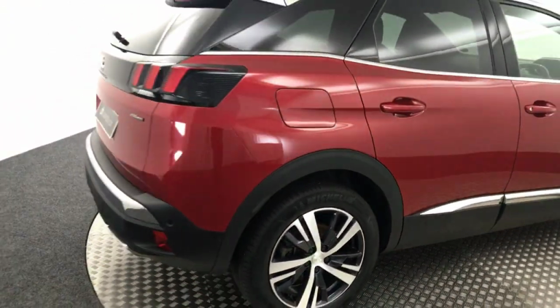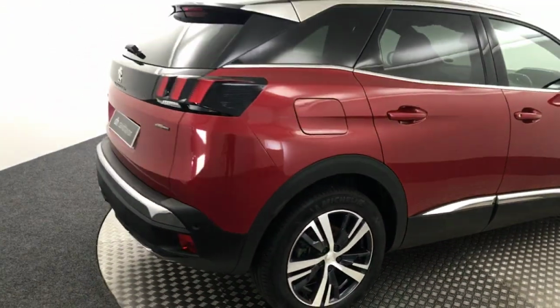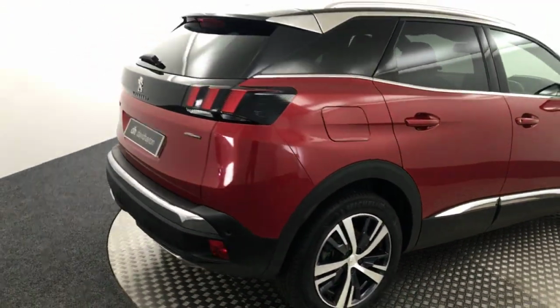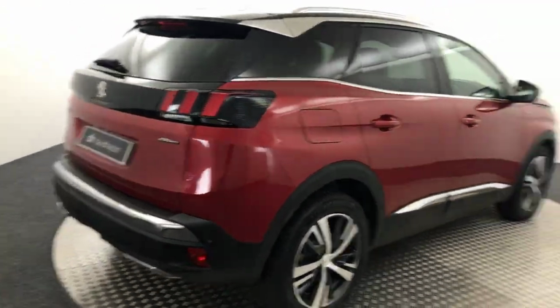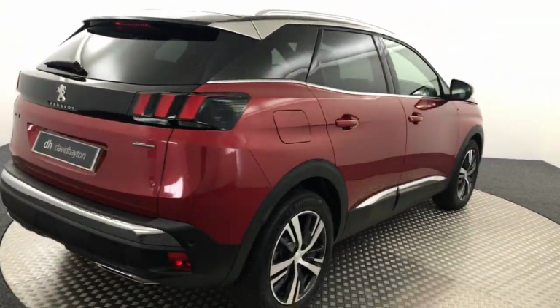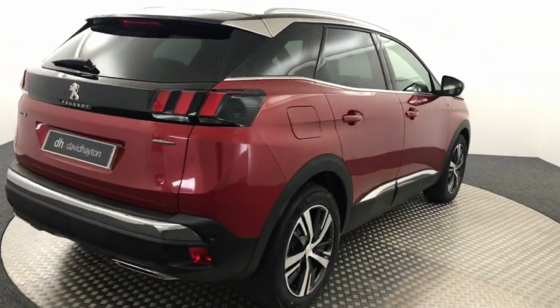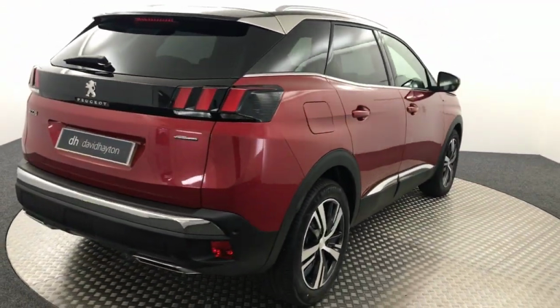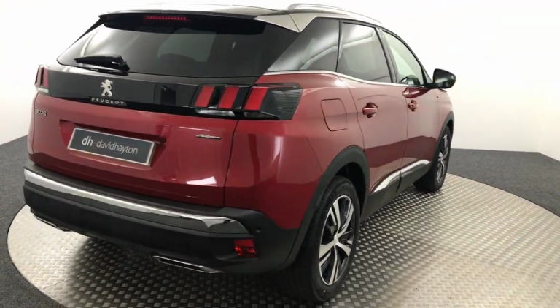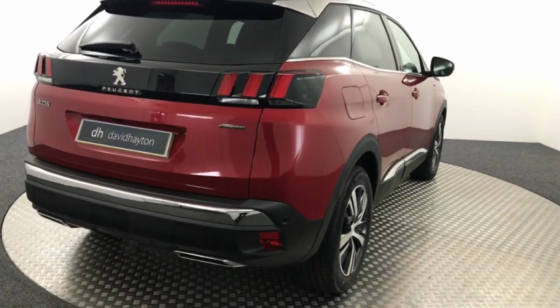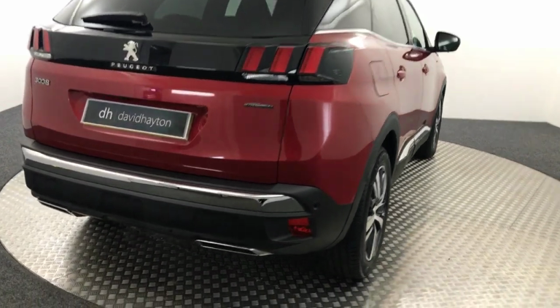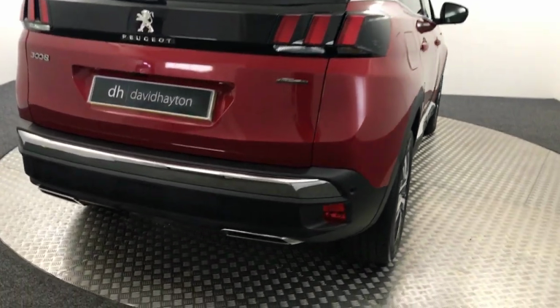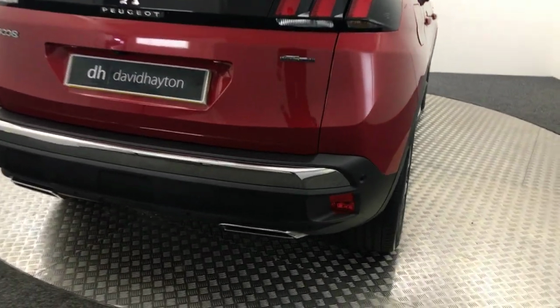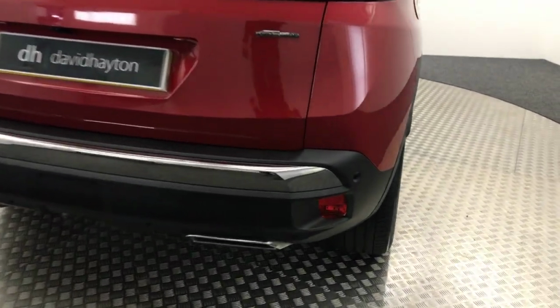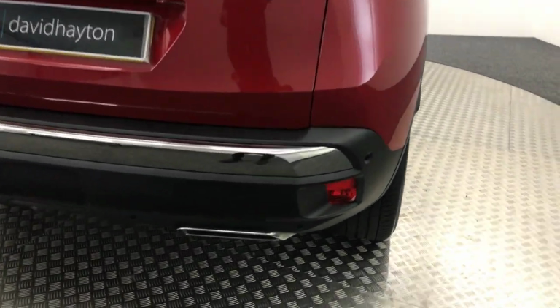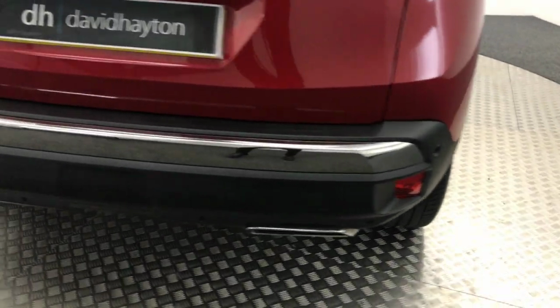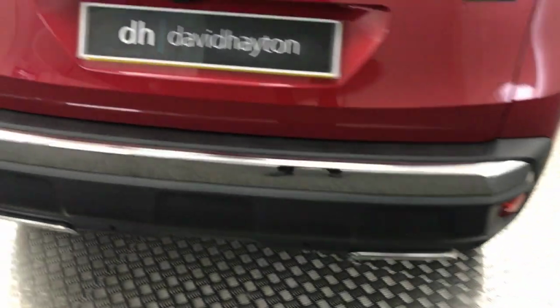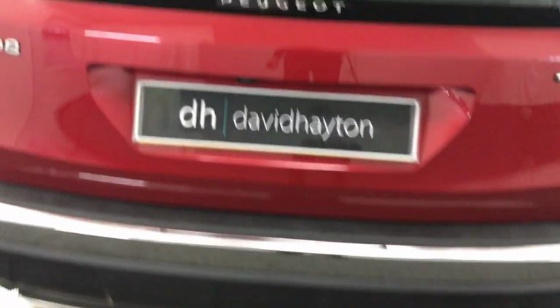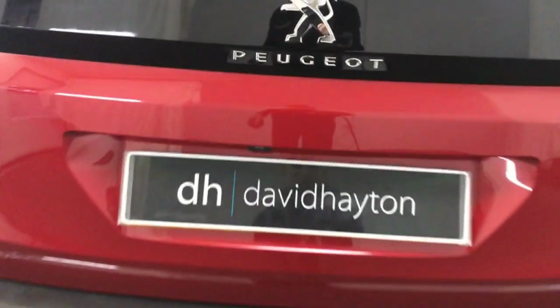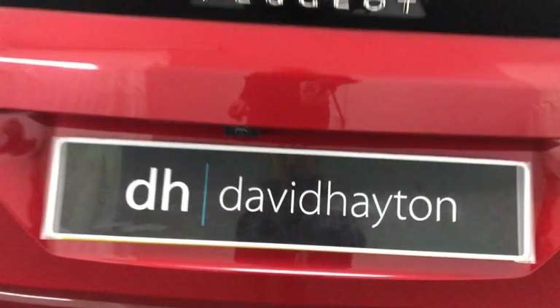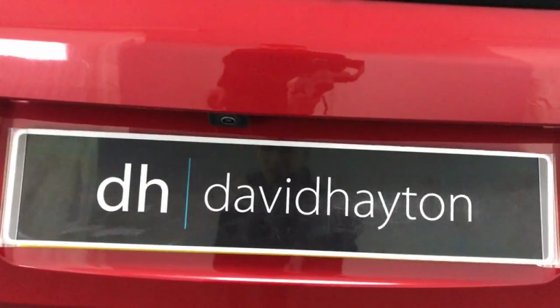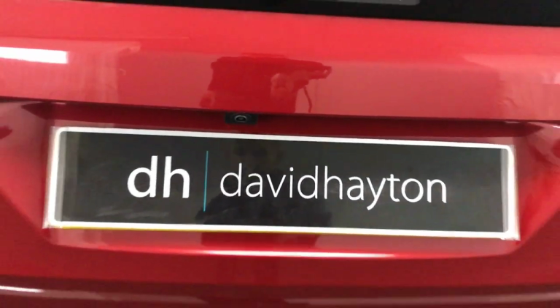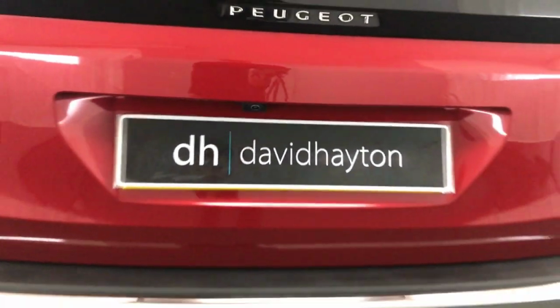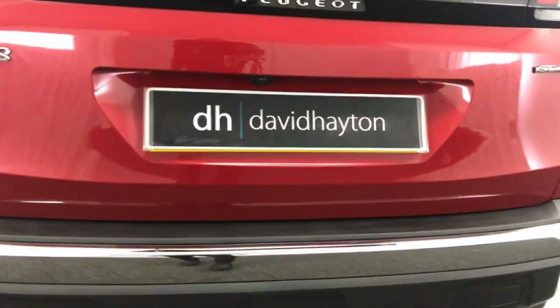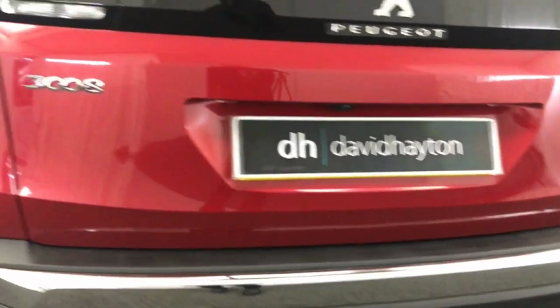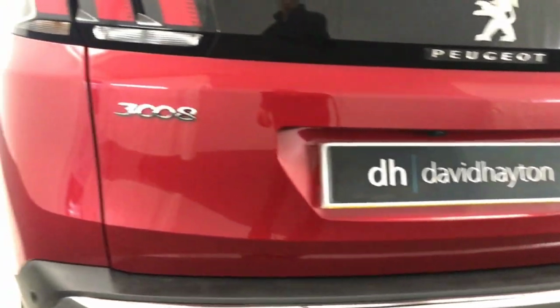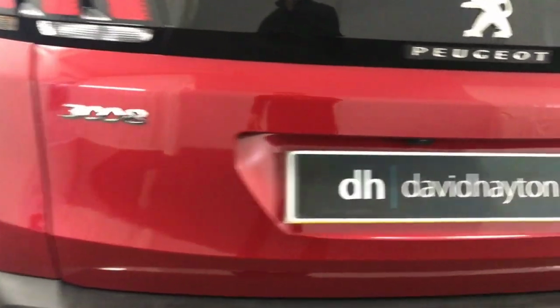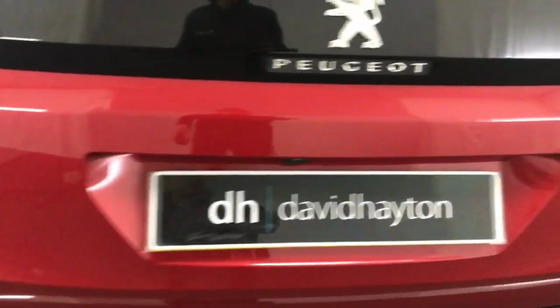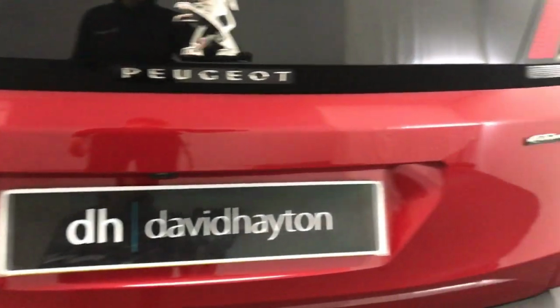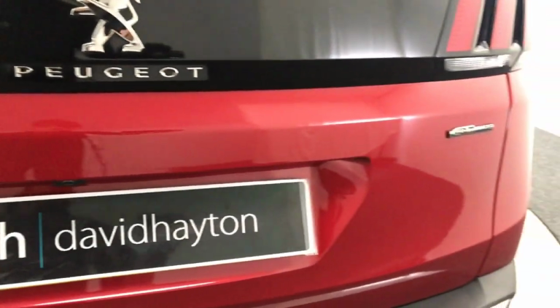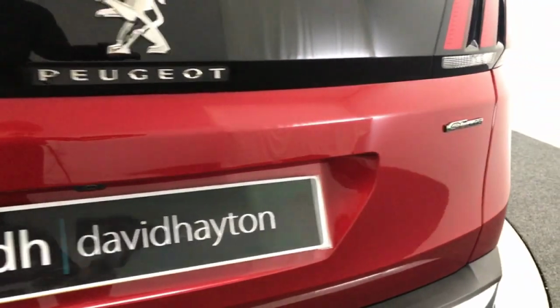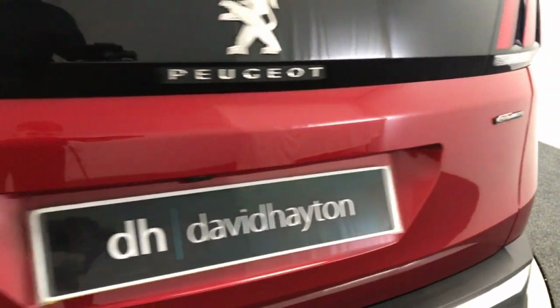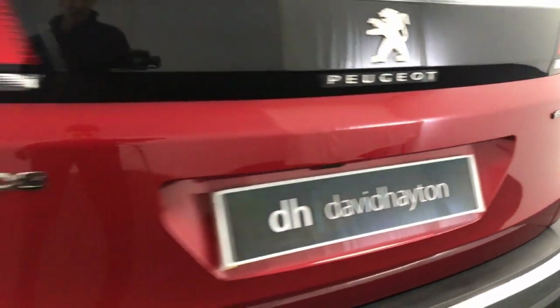Coming round to the back of the car, you'll see we've got reverse sensors and there's also a reversing camera down there. The boot lid again is very tidy.